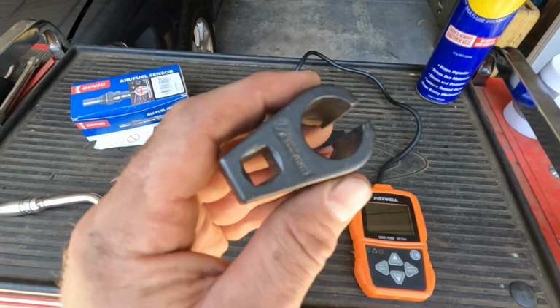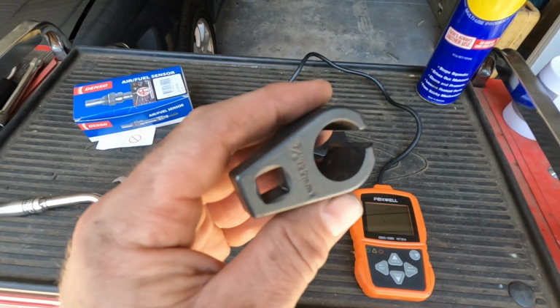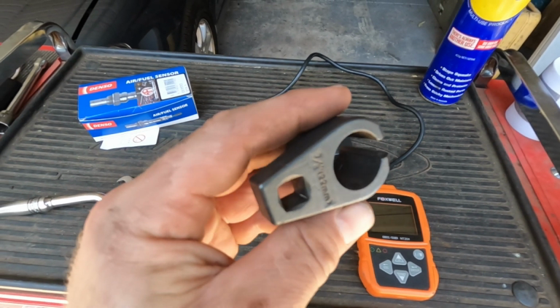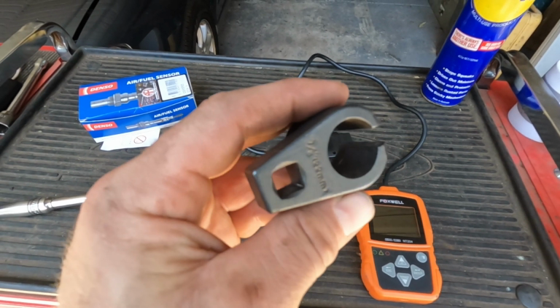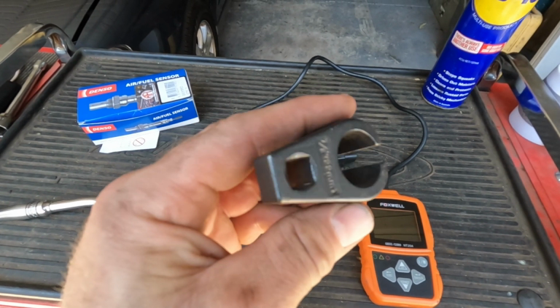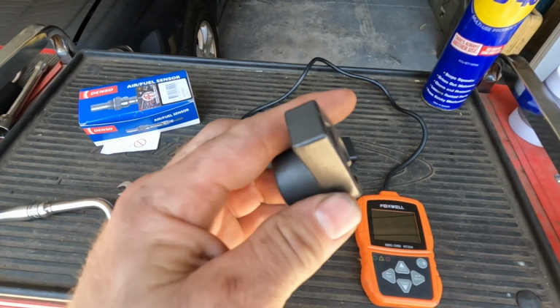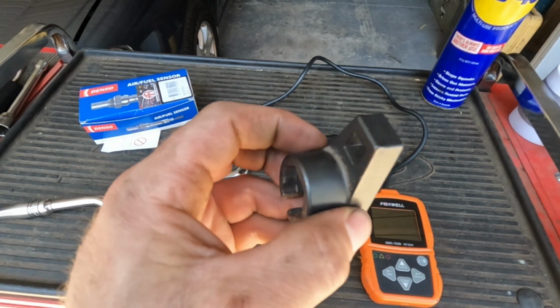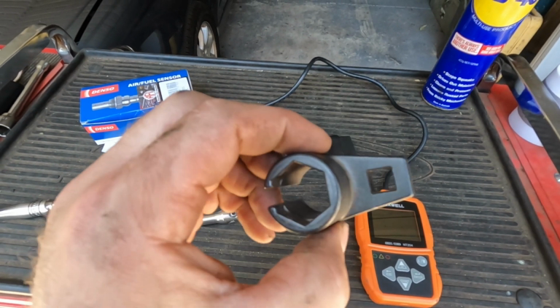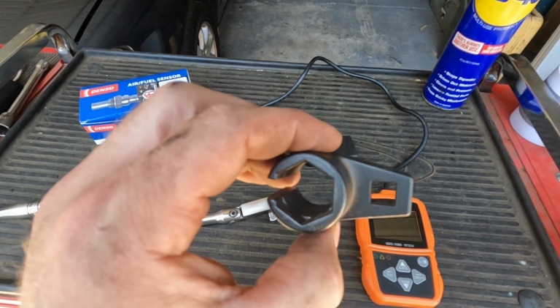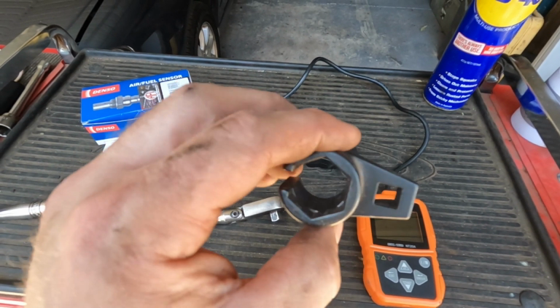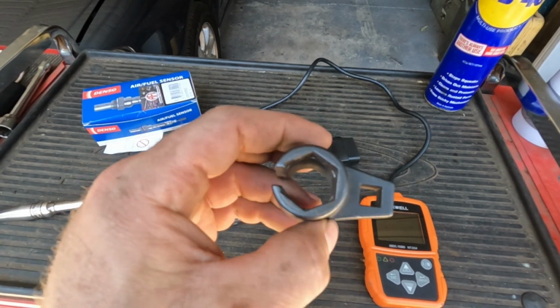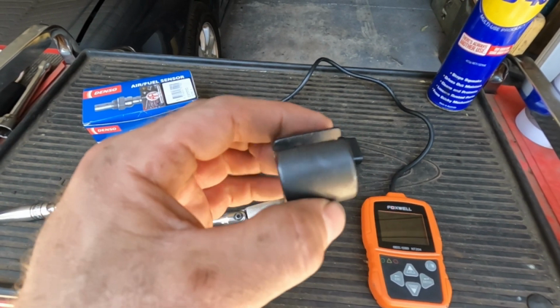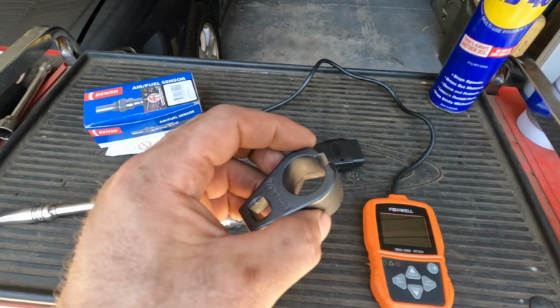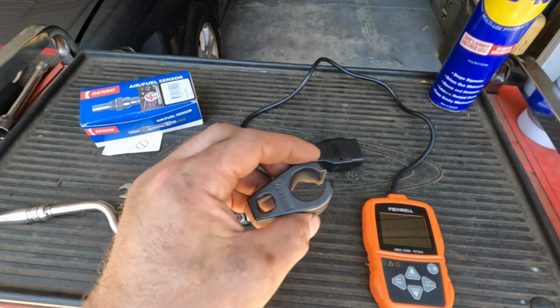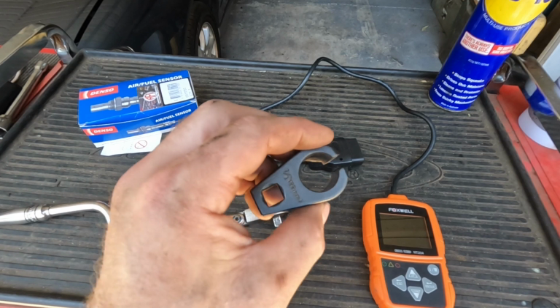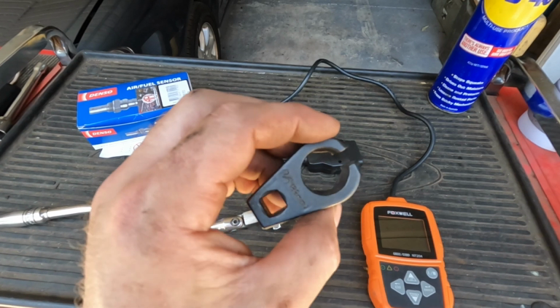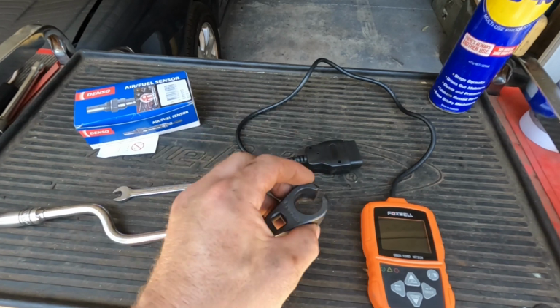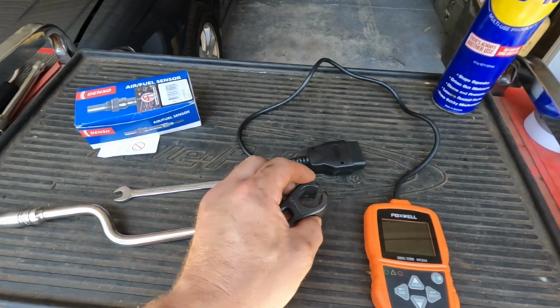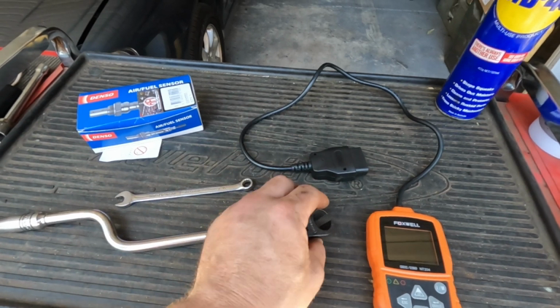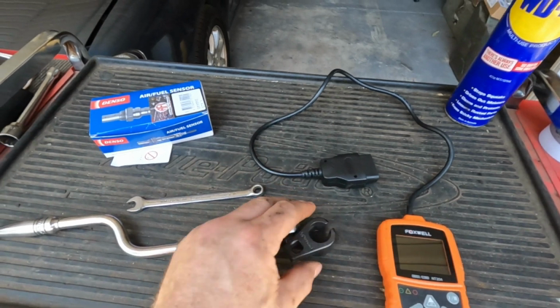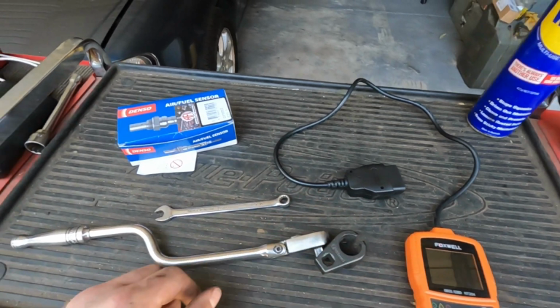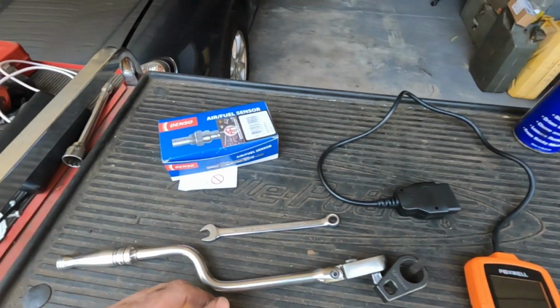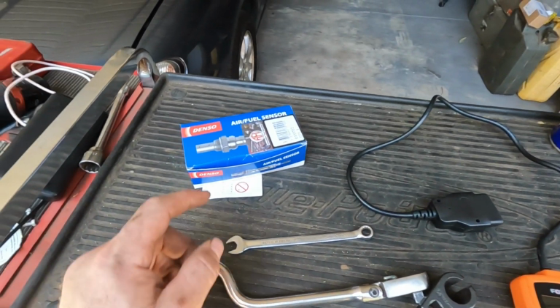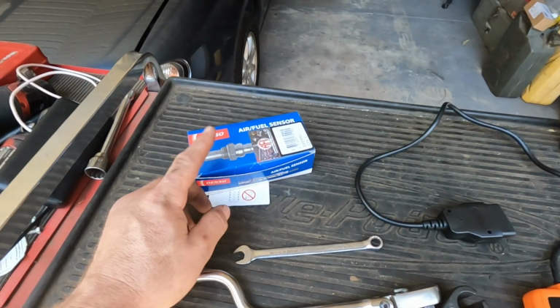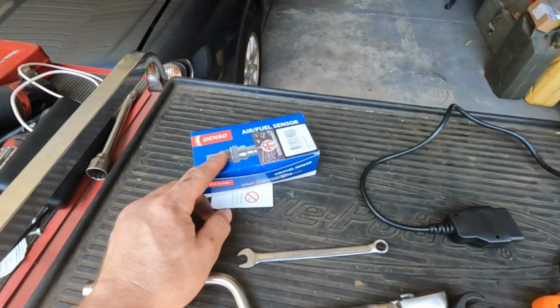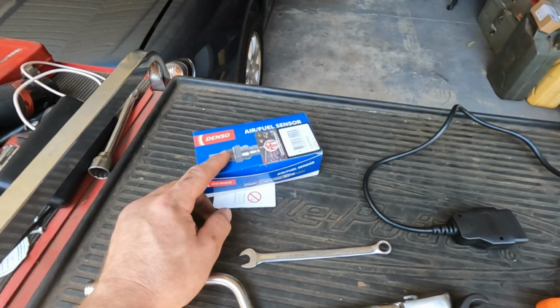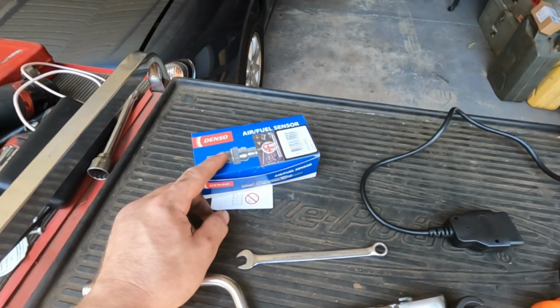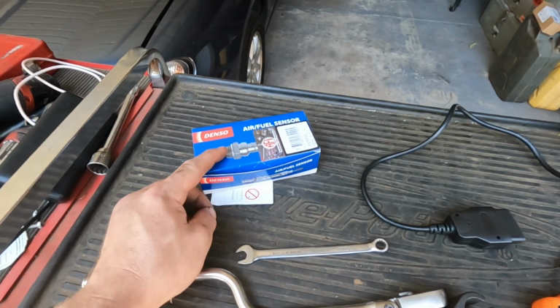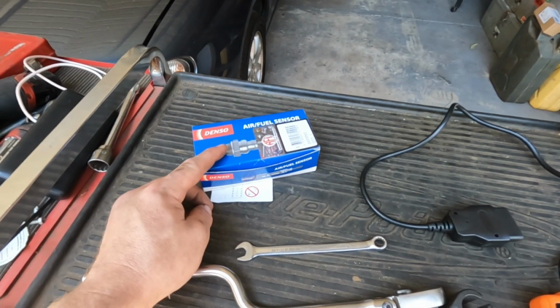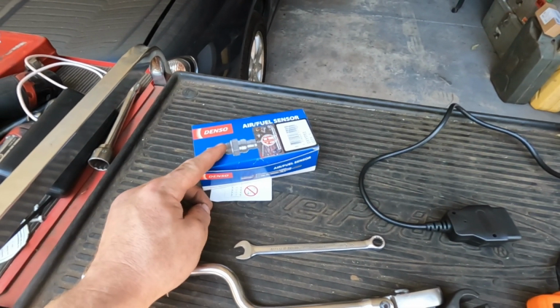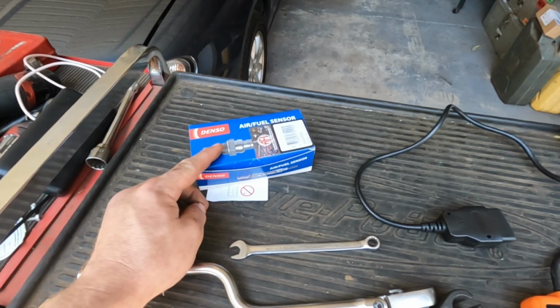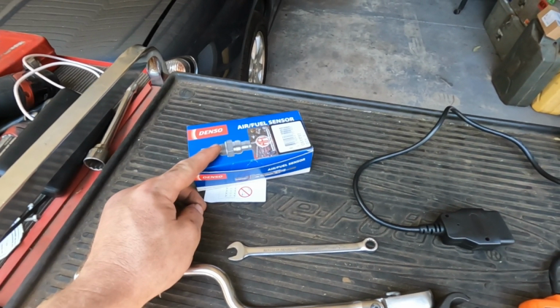I bought this socket off eBay and it was handy. And then obviously the sensor itself — I'll put the part number for that in the description.